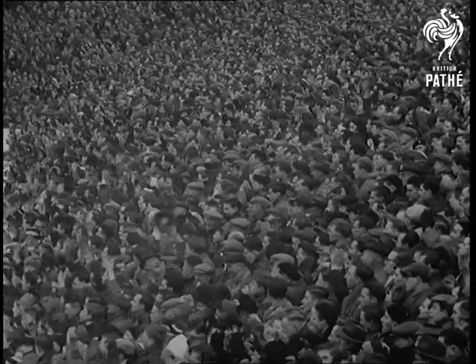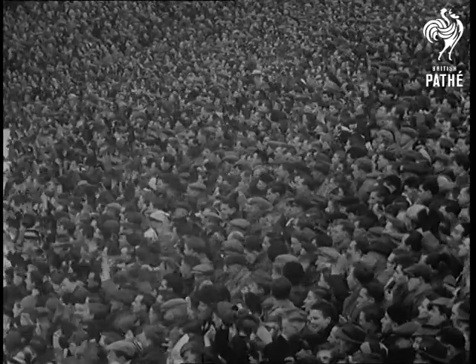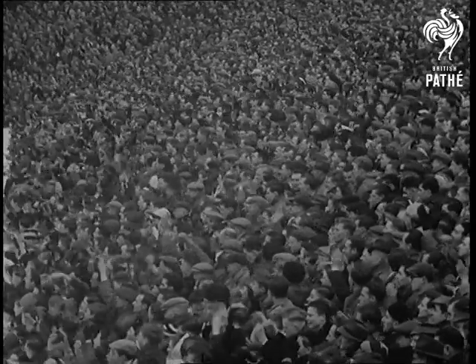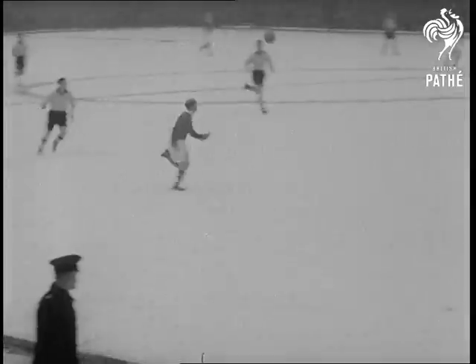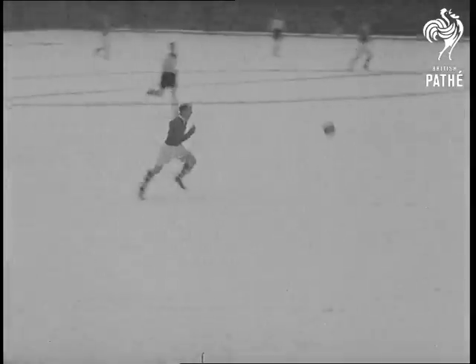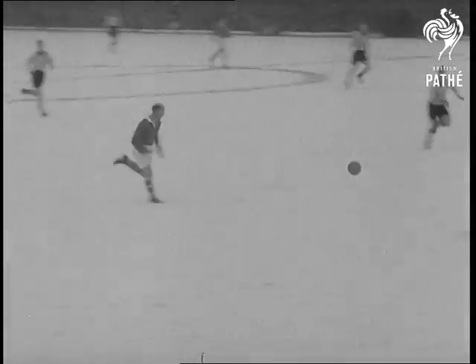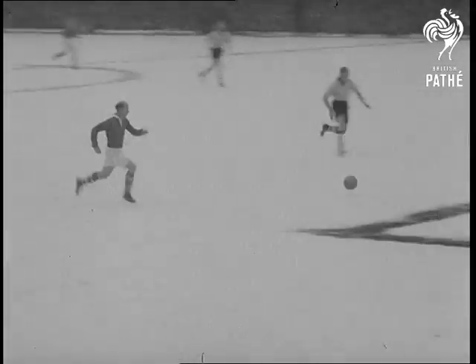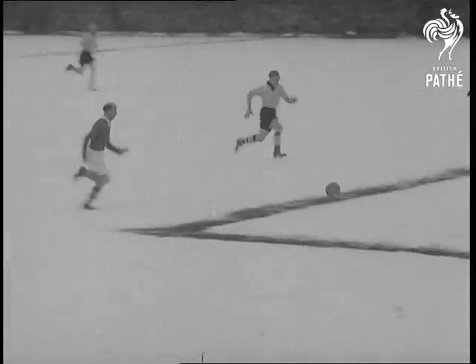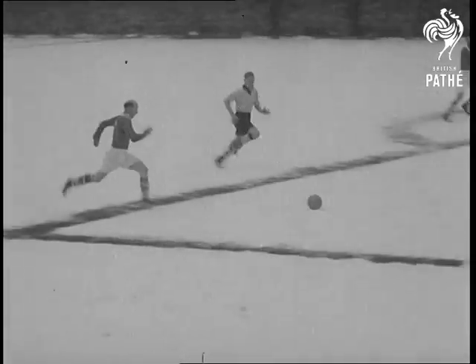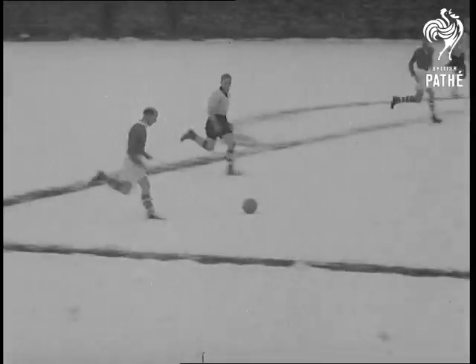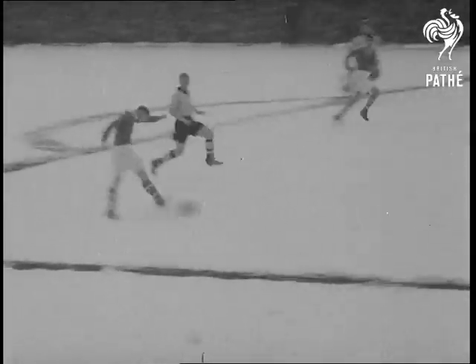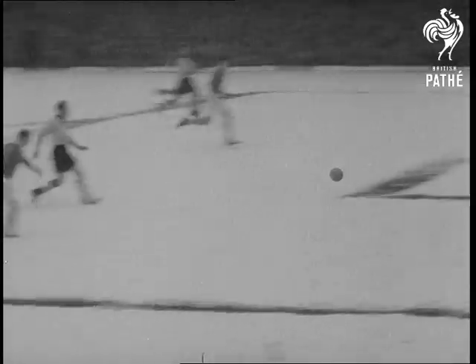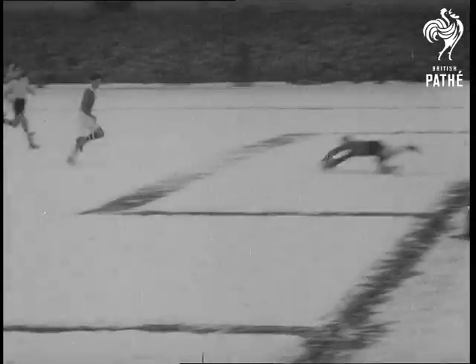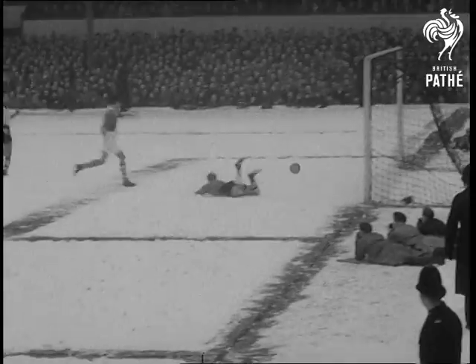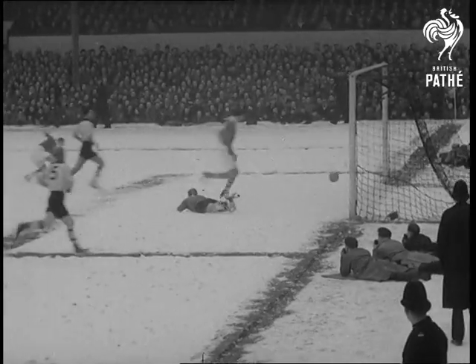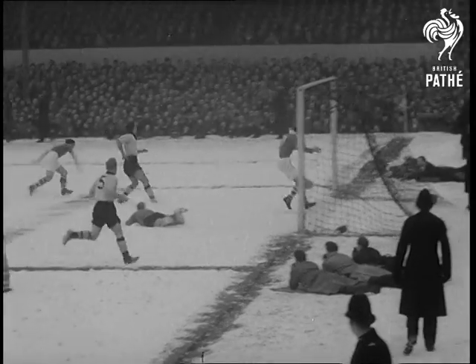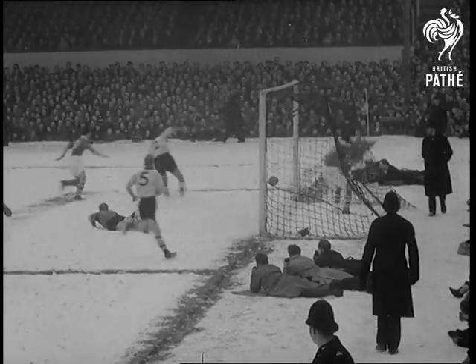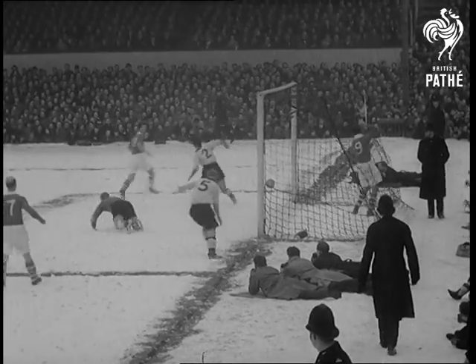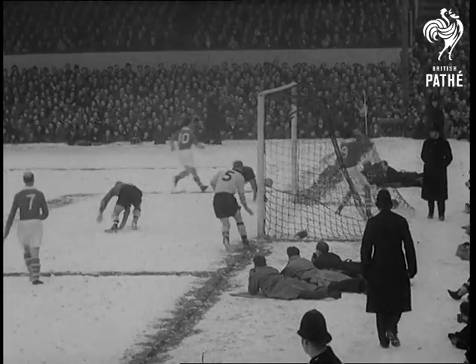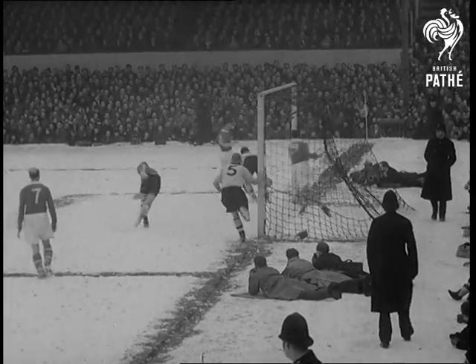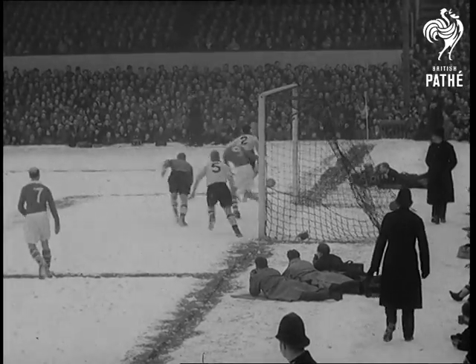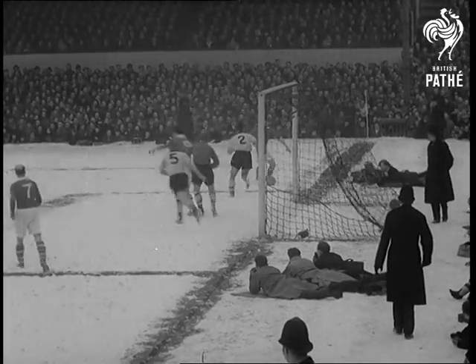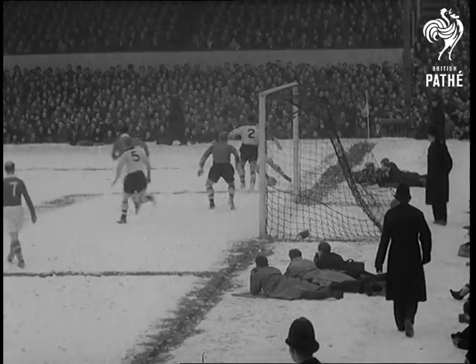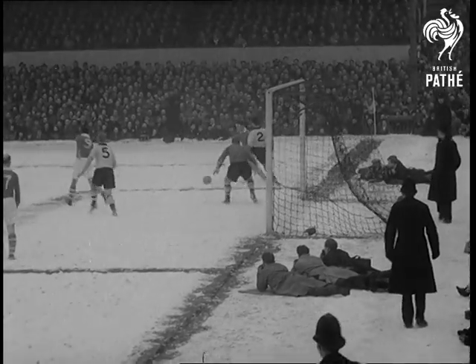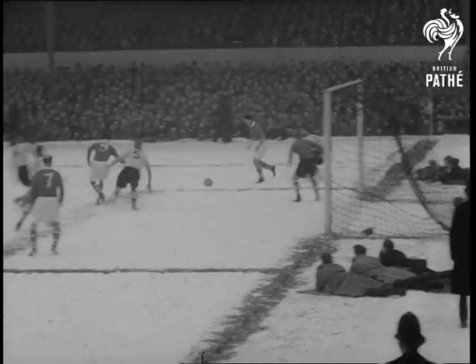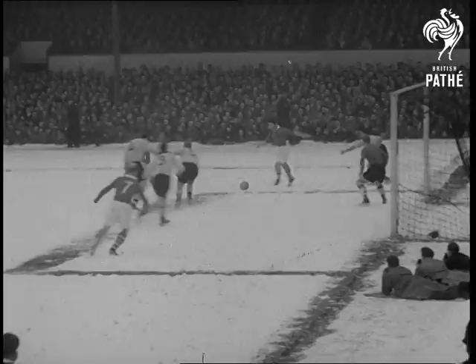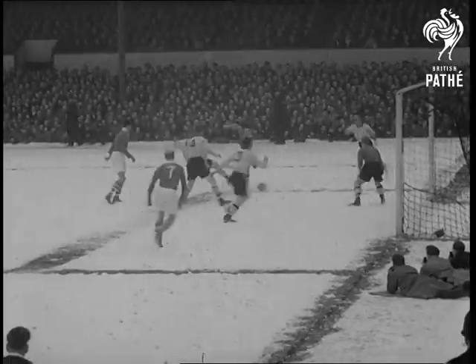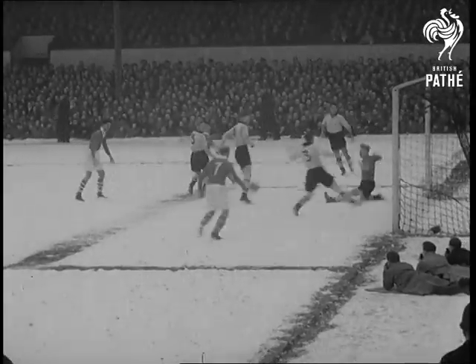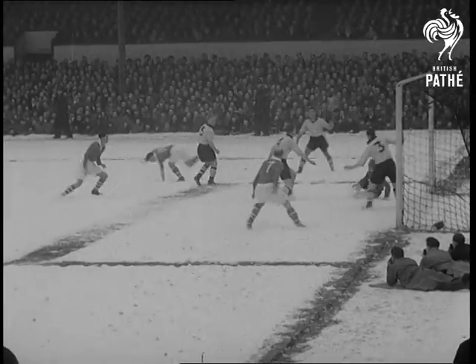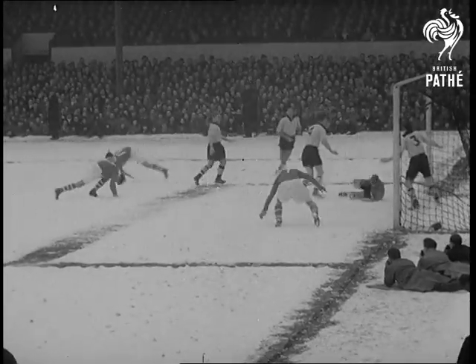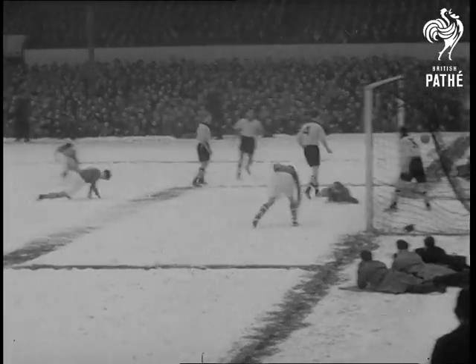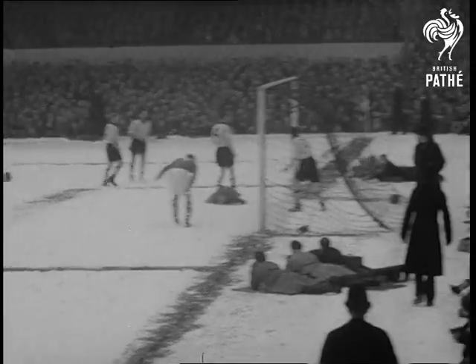Charlton, who can't seem to finish their fierce attacks, come near to scoring time and again. But goalie Williams and the Wolves defence just won't let them through. Femani shoots, but the net stays untouched.